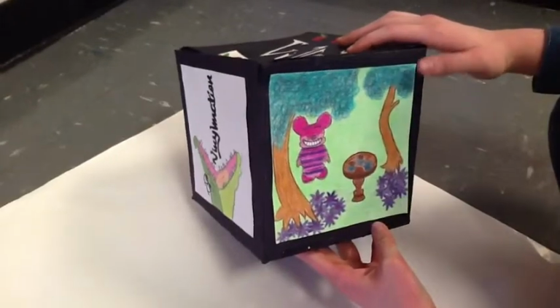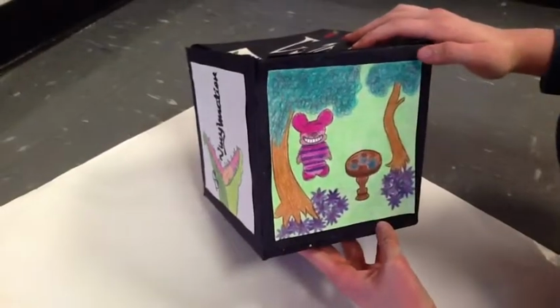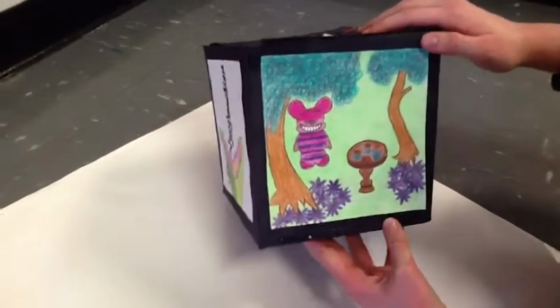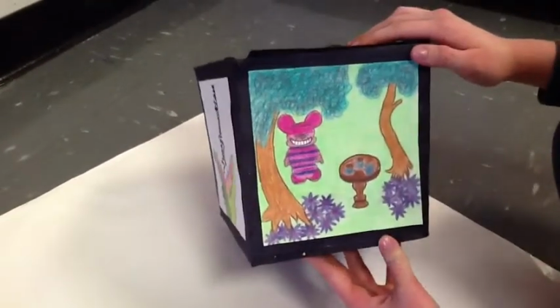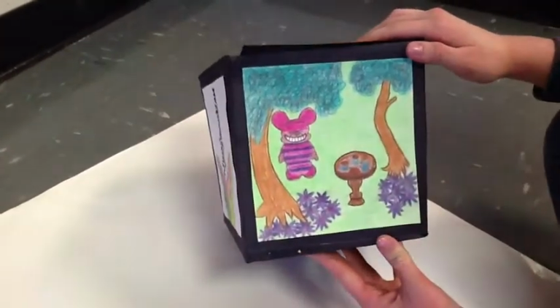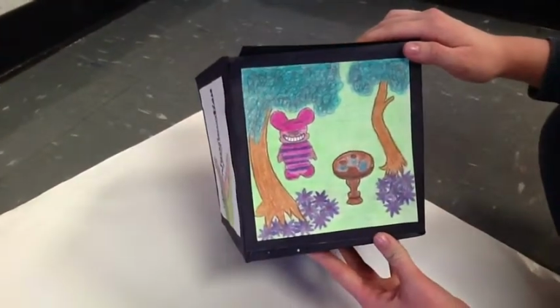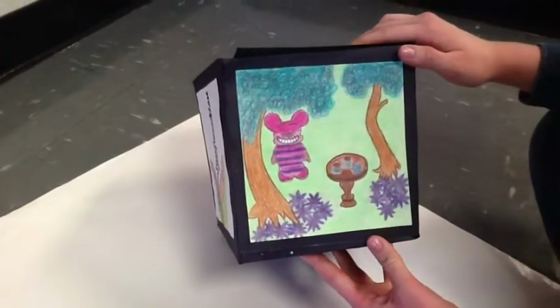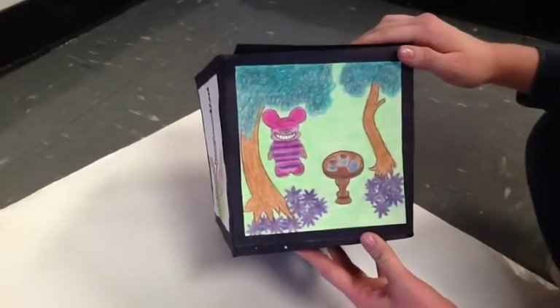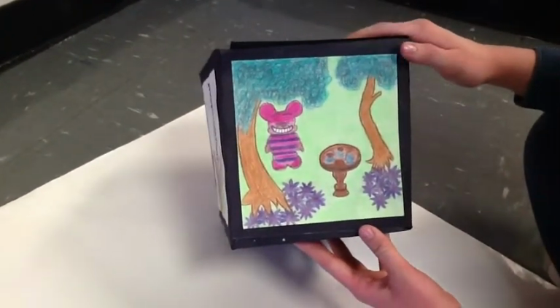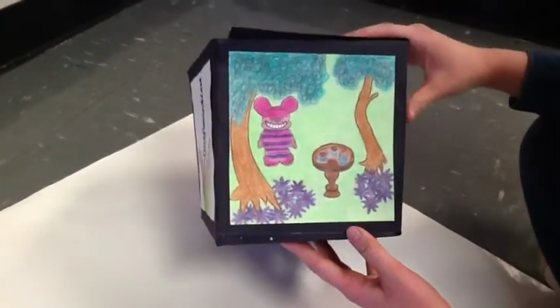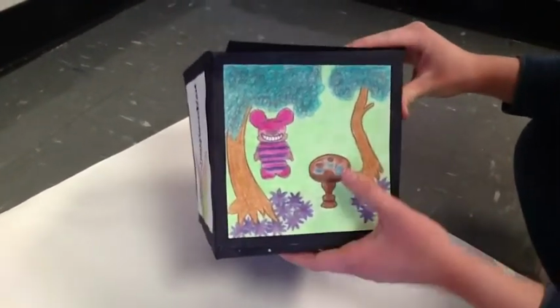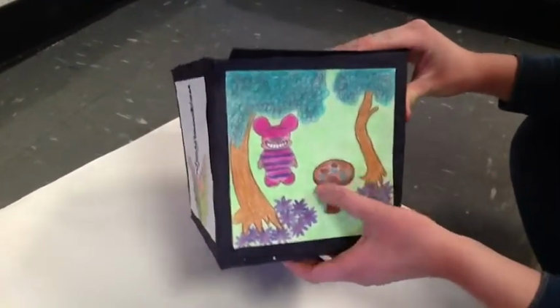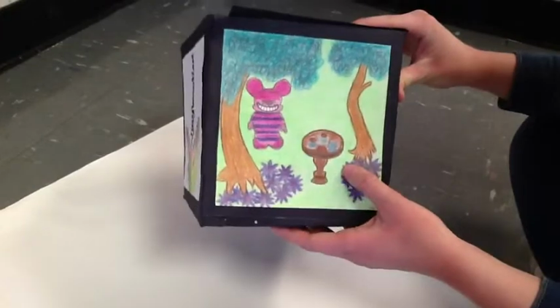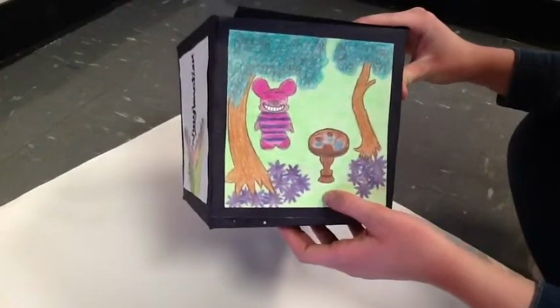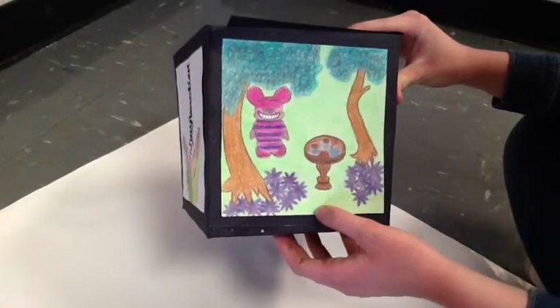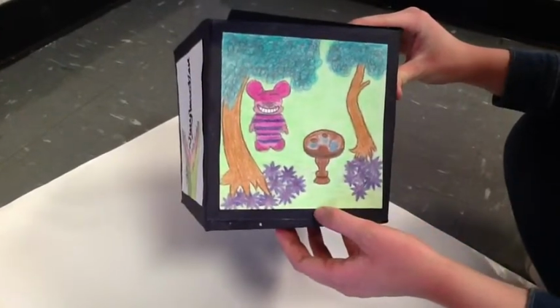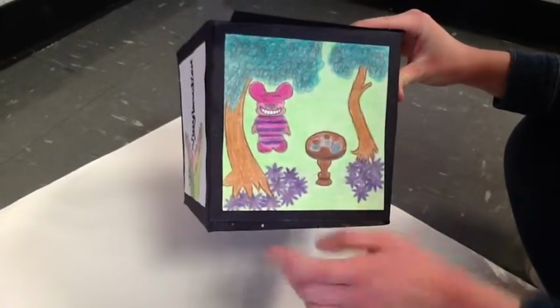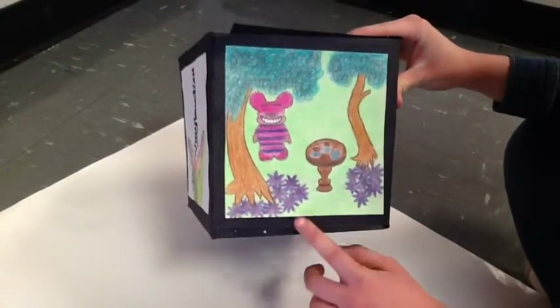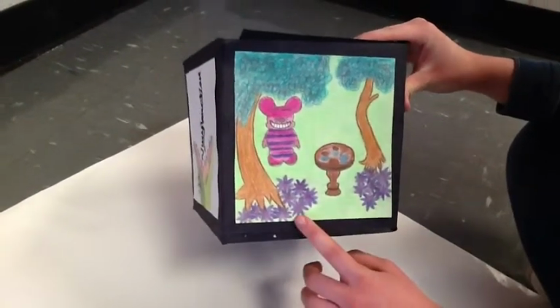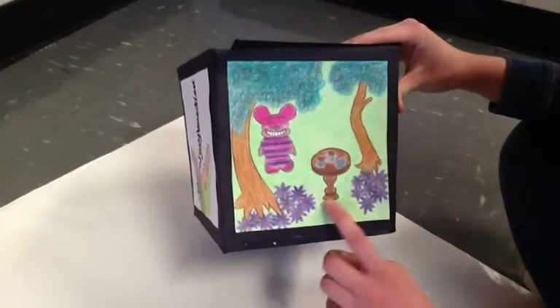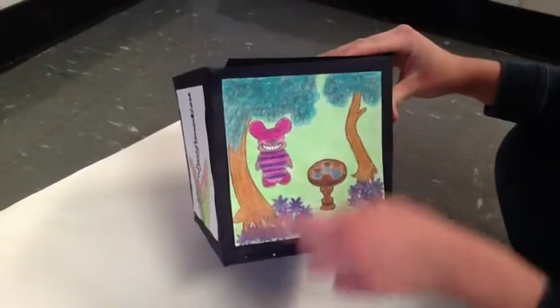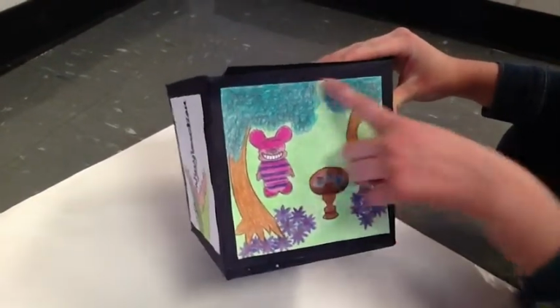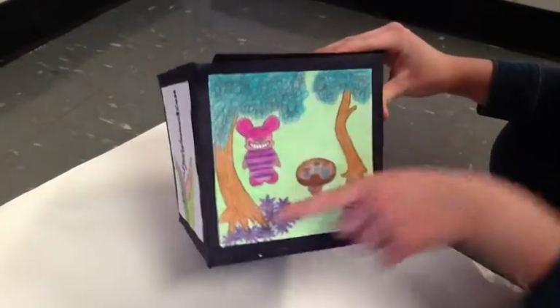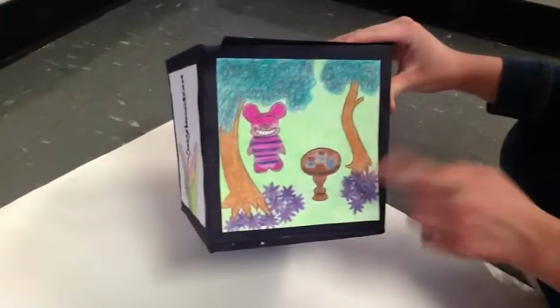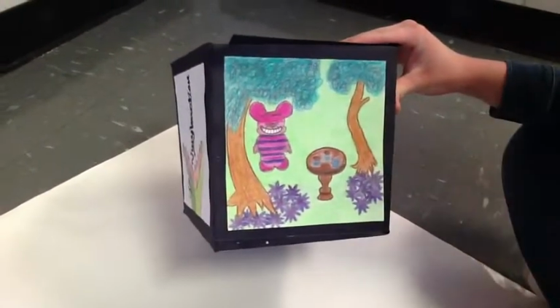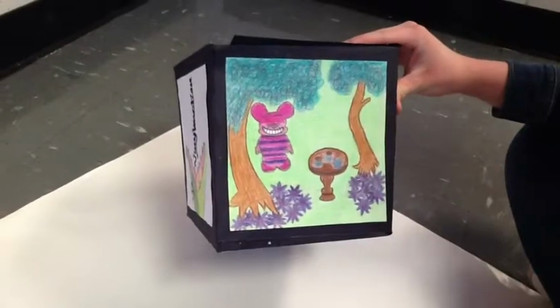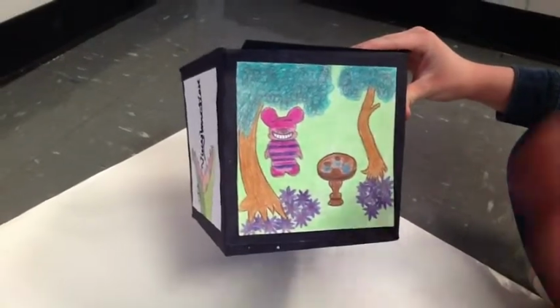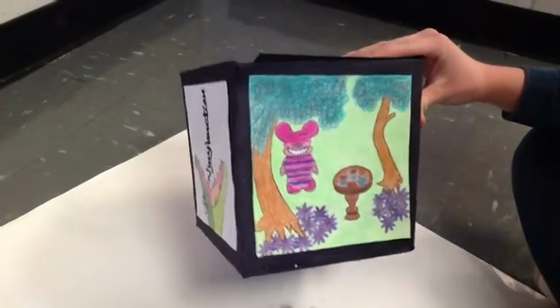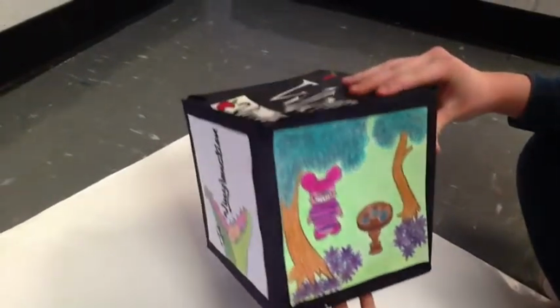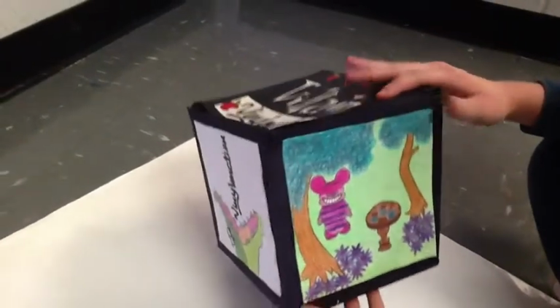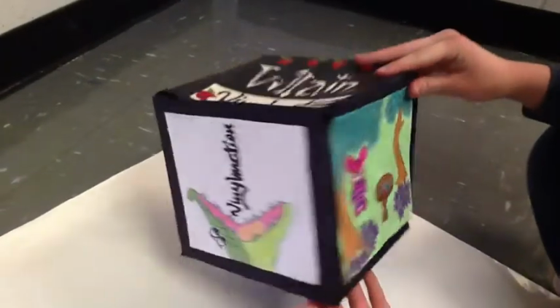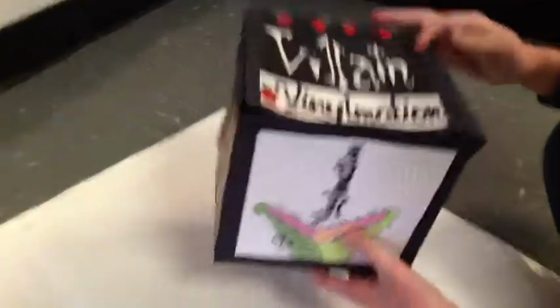My next side is of the Cheshire Cat from the movie Alice in Wonderland. He can be seen with a table with a tea set on it and a variety of colors in the landscape with purple flowers and blue in the trees. That's my box!